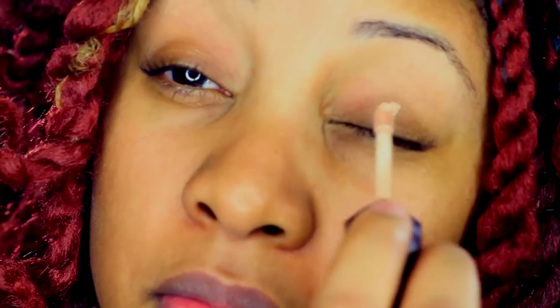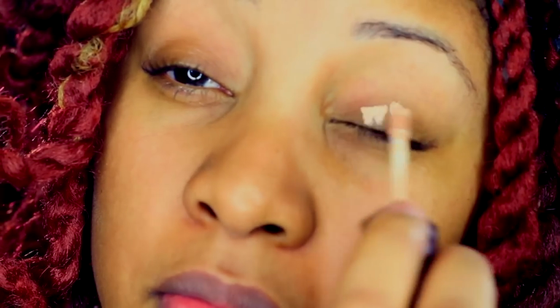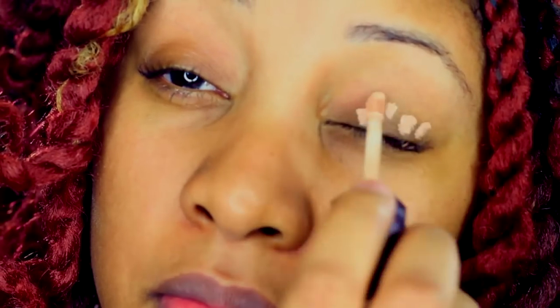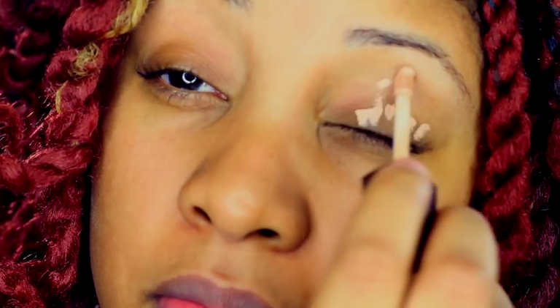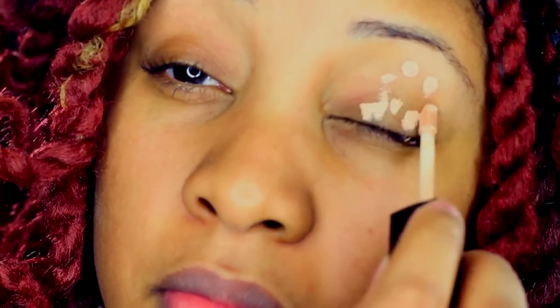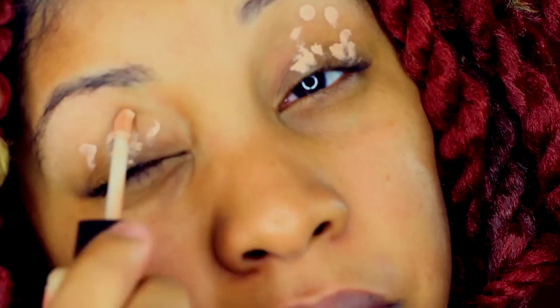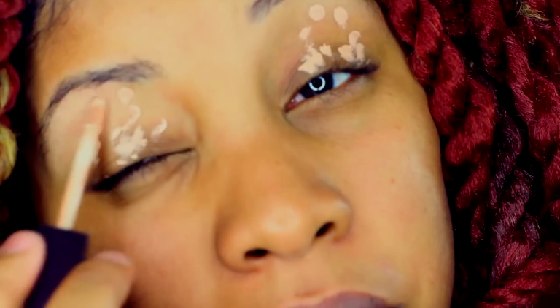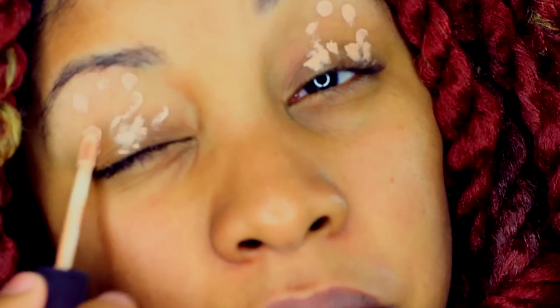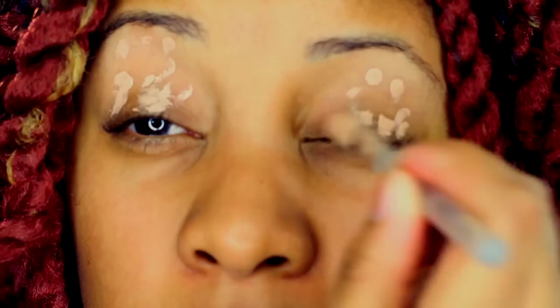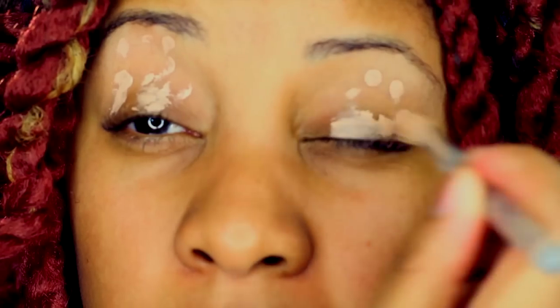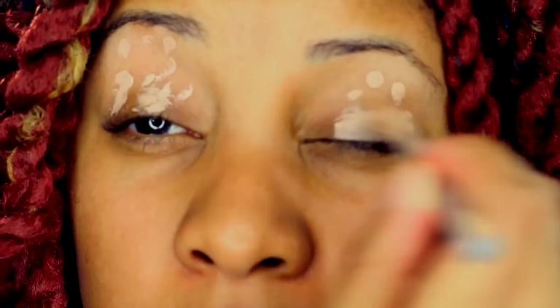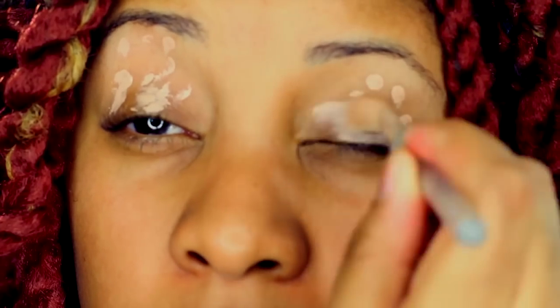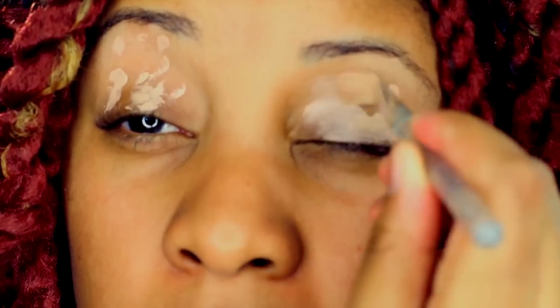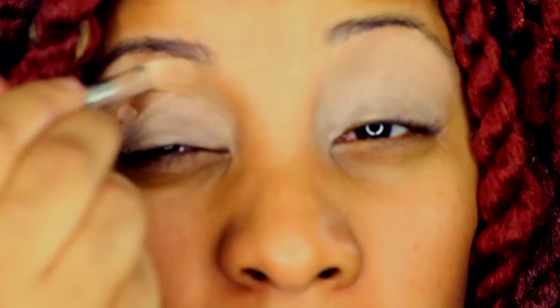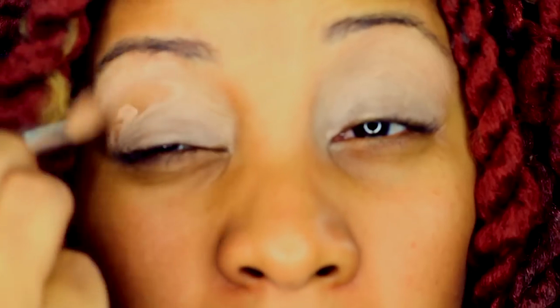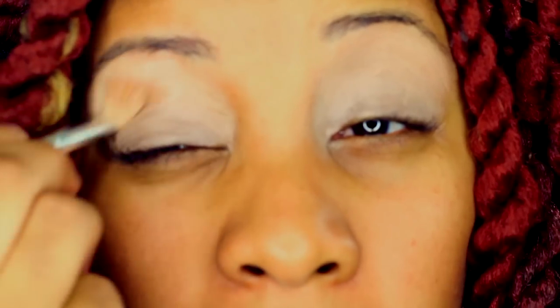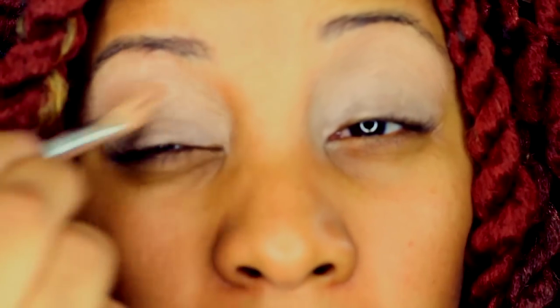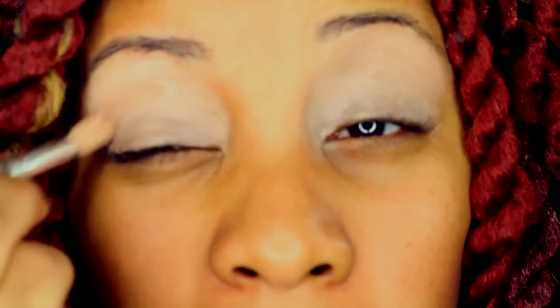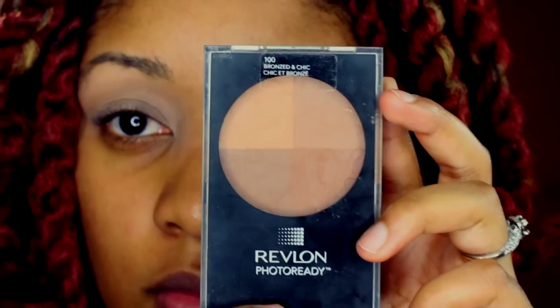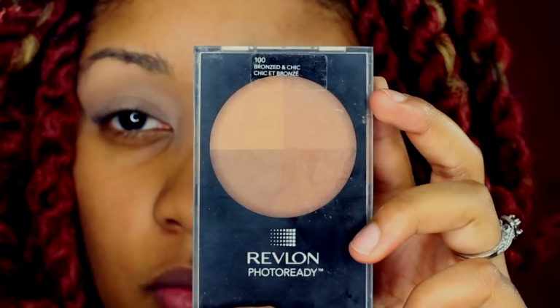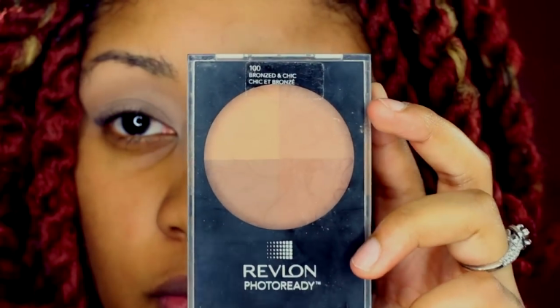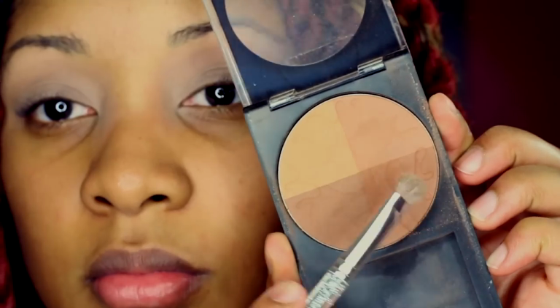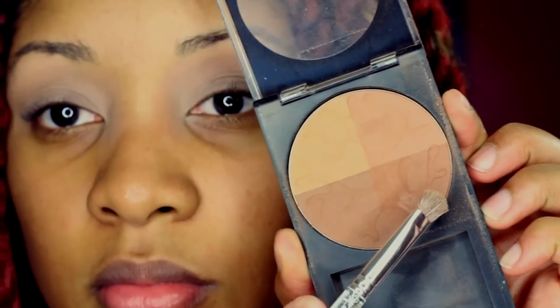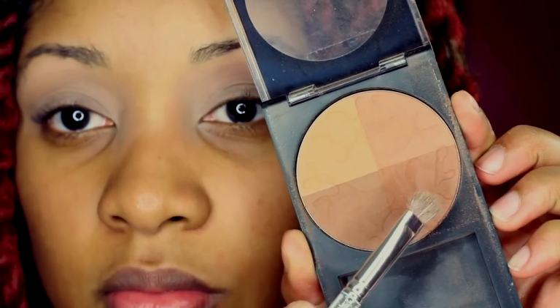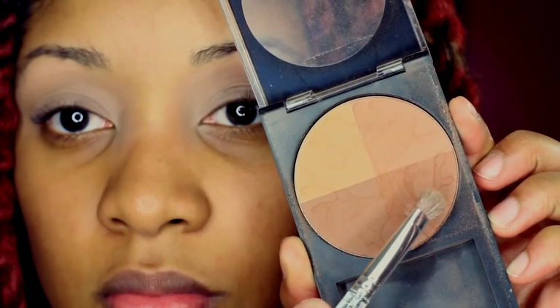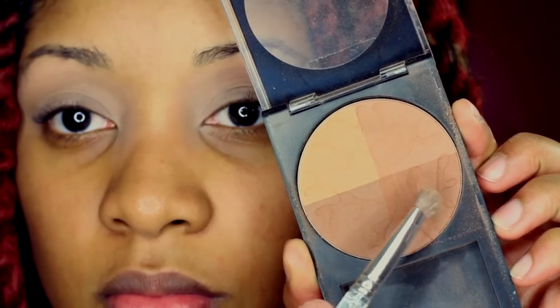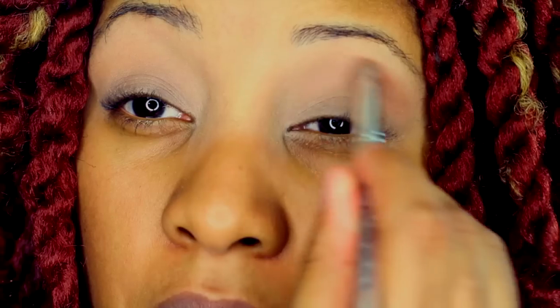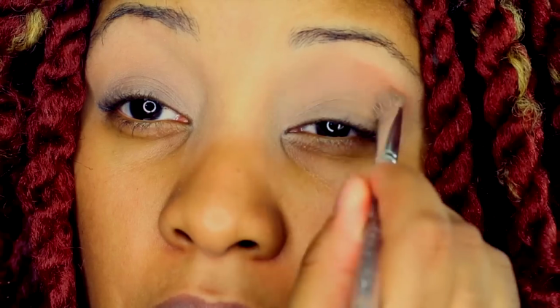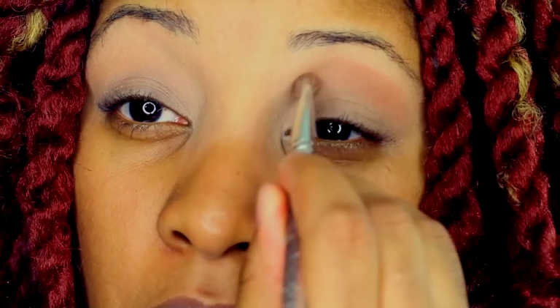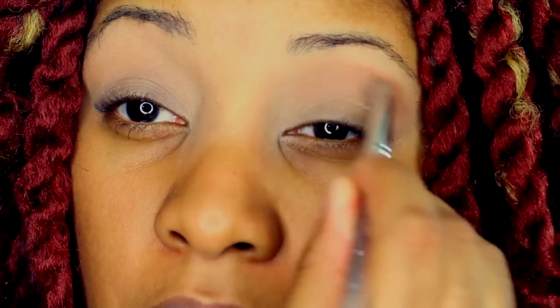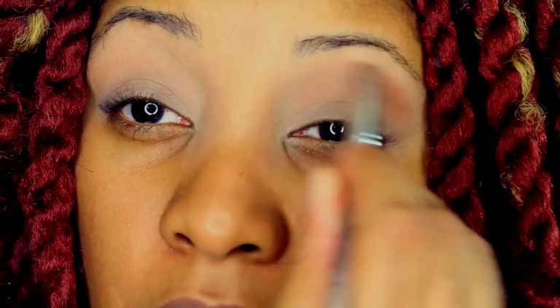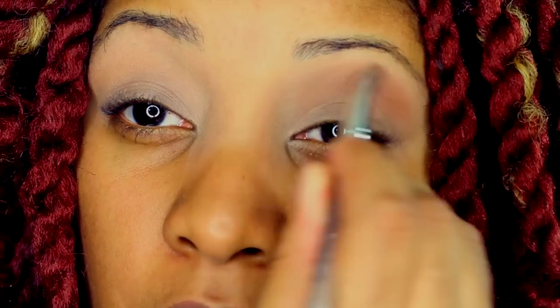First, I'm priming my eyelids with Laura Mercier eye primer in the color wheat. This sets the eyeshadow and helps the colors pop more. Next I'm going to use Revlon Photo Ready bronzing kit as an undertone color for my smoky eye.